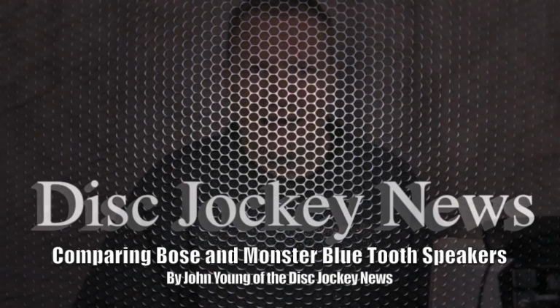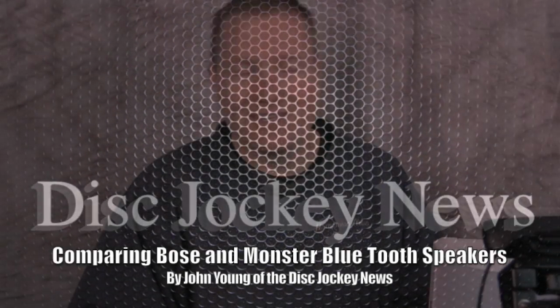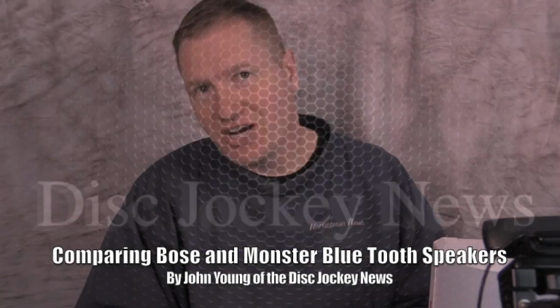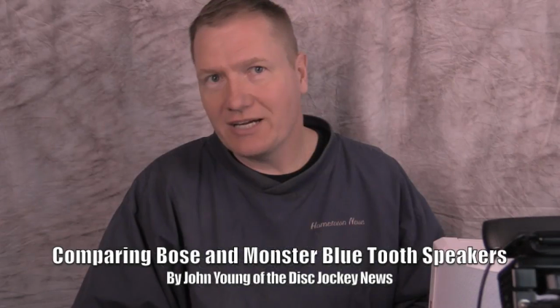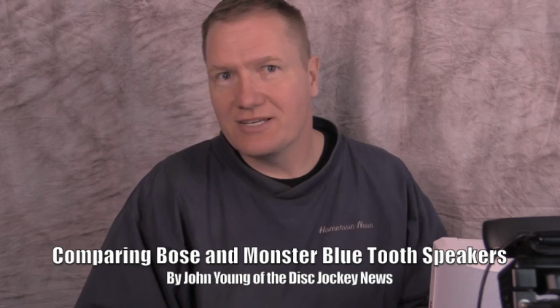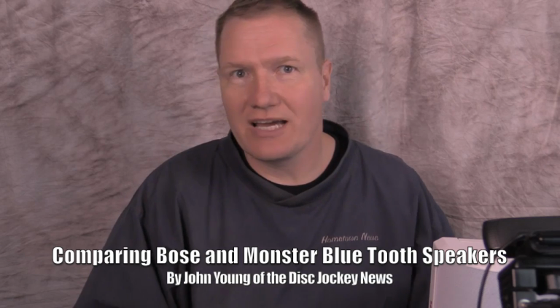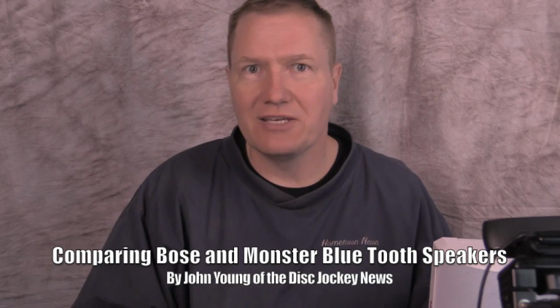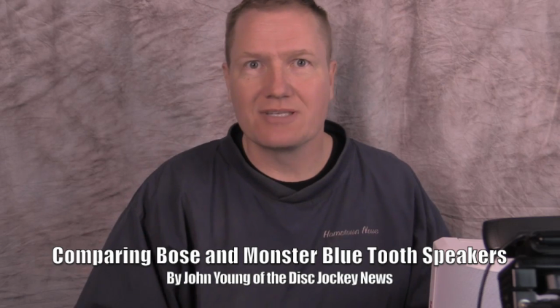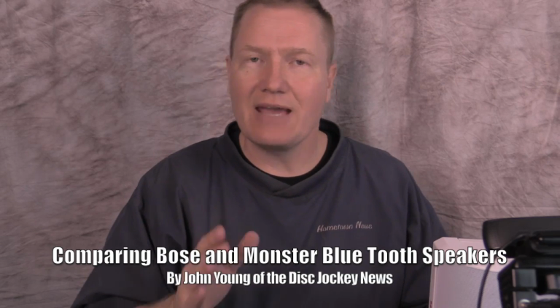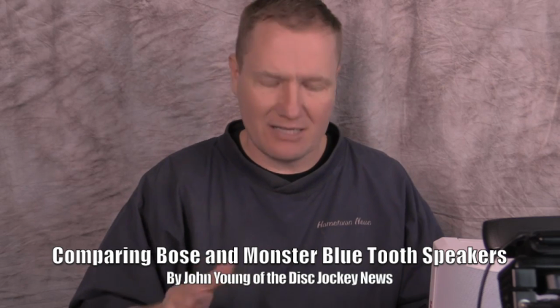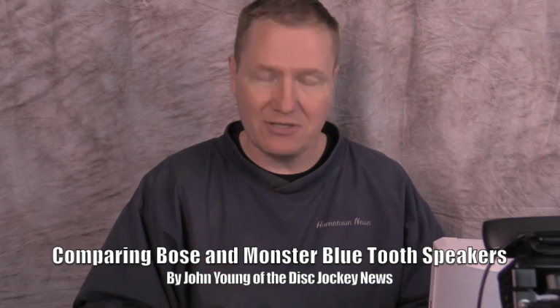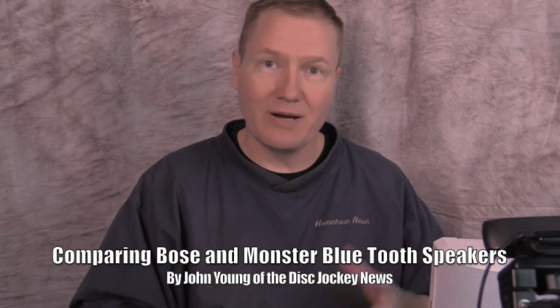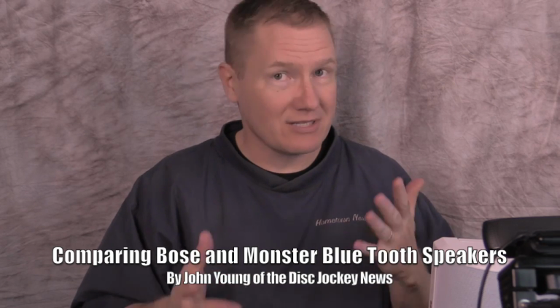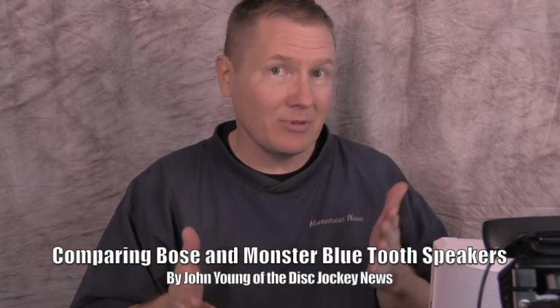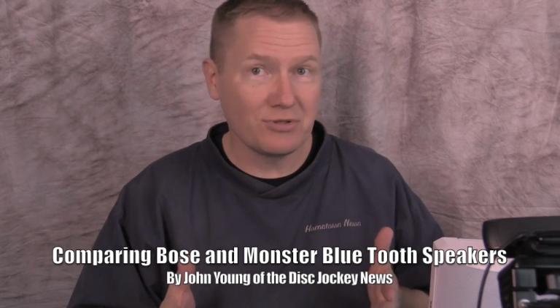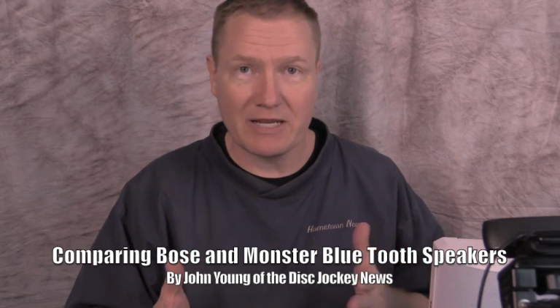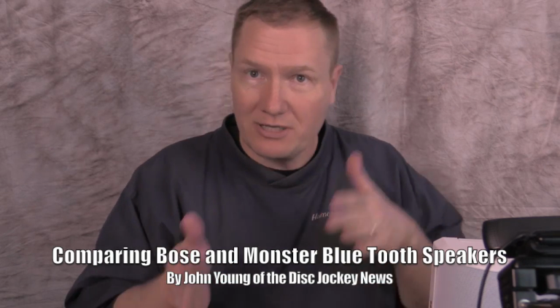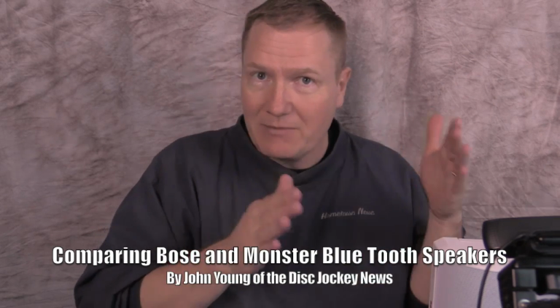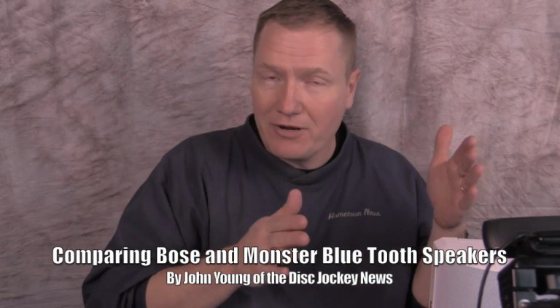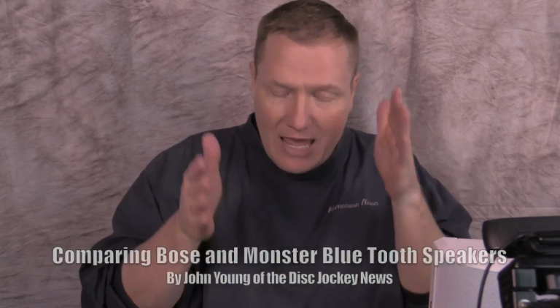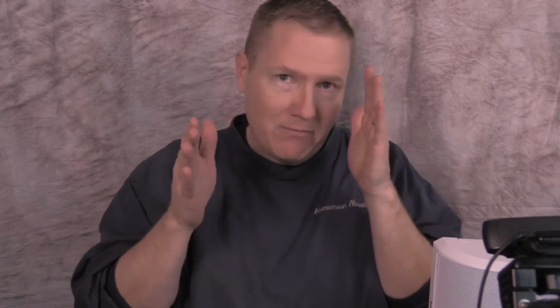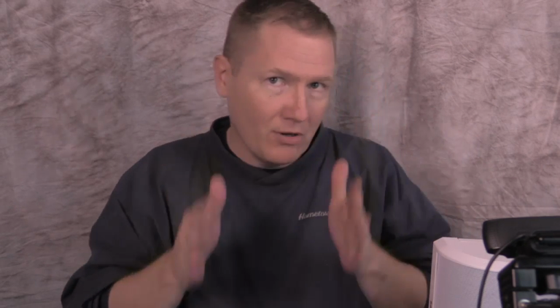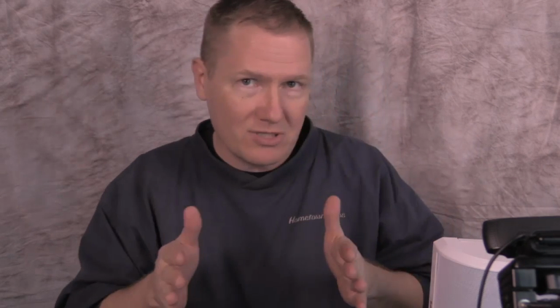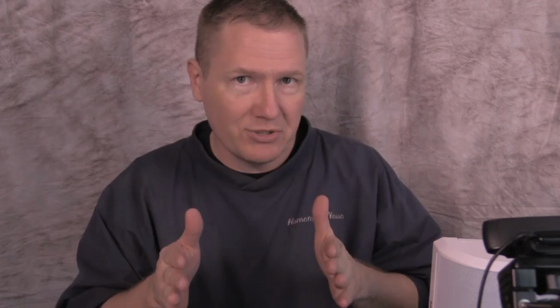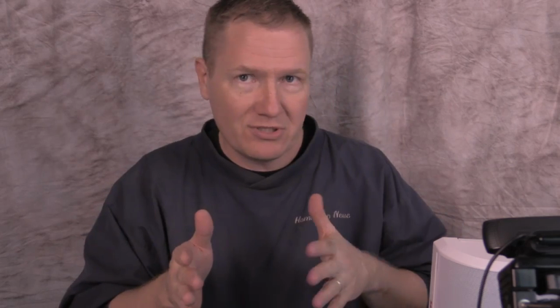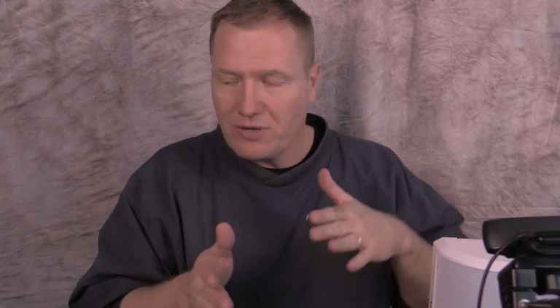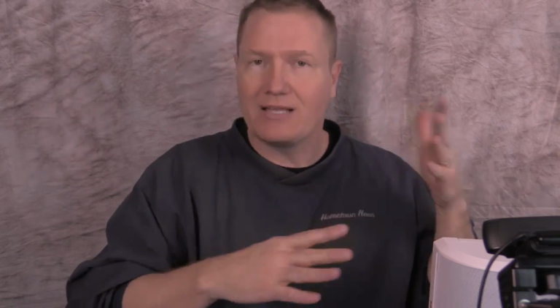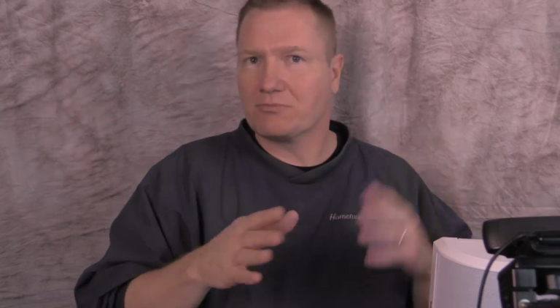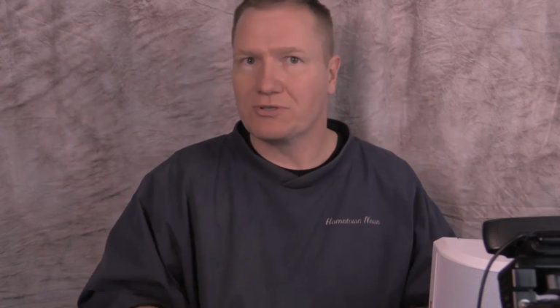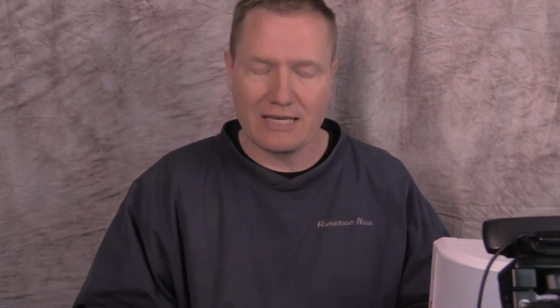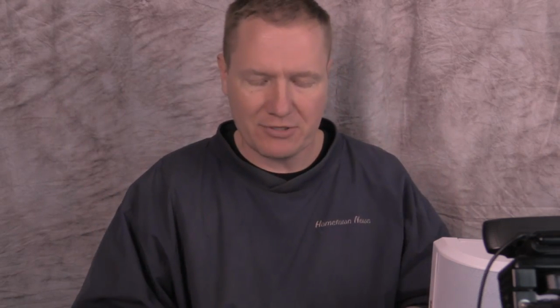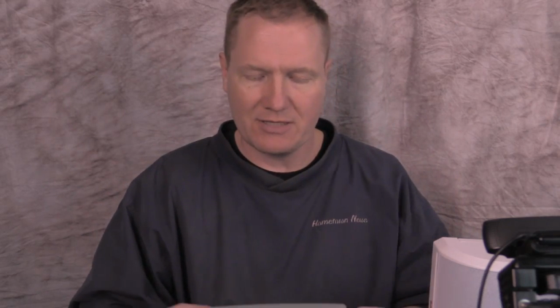Hi, this is John Young with the Disc Jockey News. Today I want to talk to you about a couple of Bluetooth speakers. We're going to be comparing a Bose Bluetooth to a Monster Bluetooth speaker system.